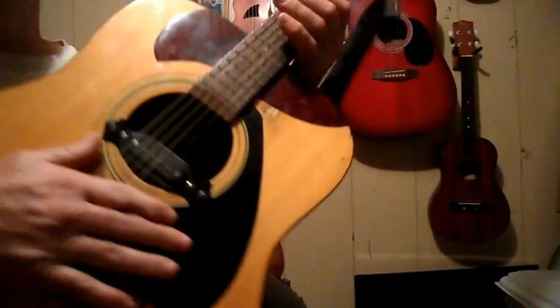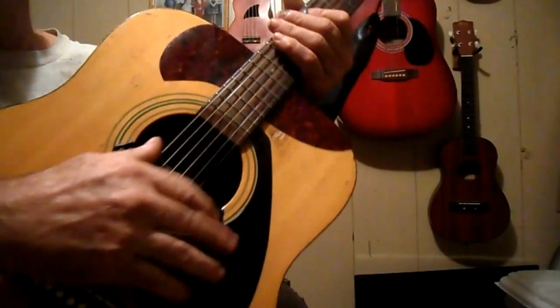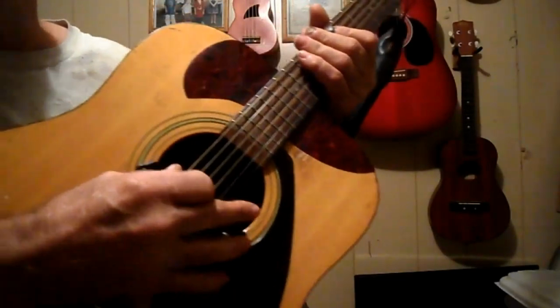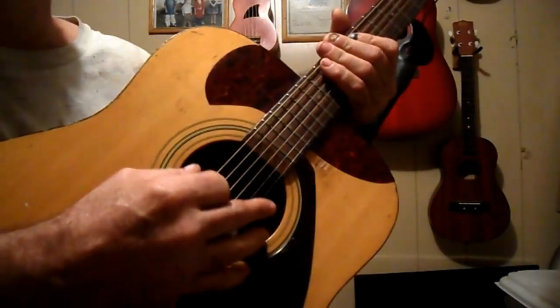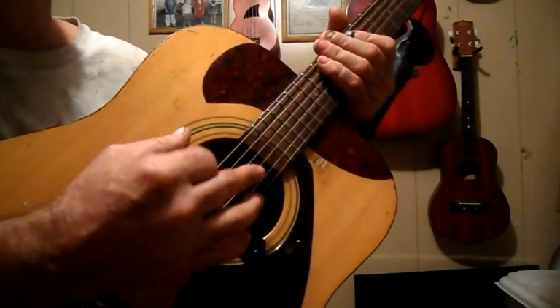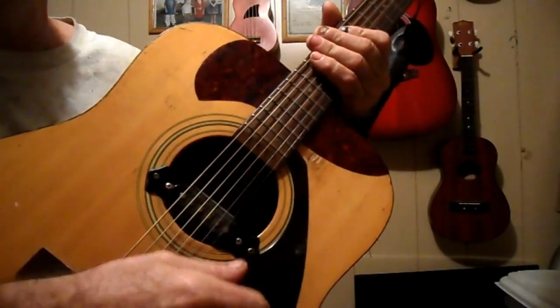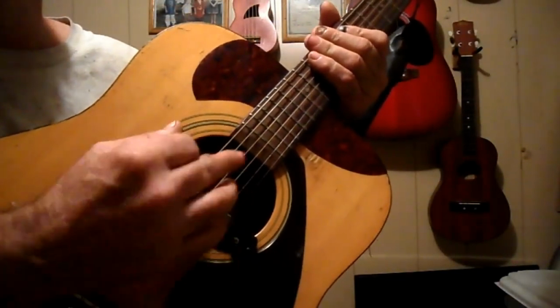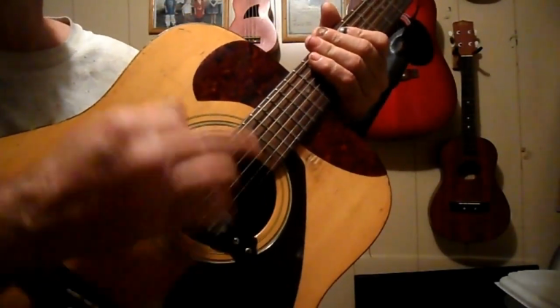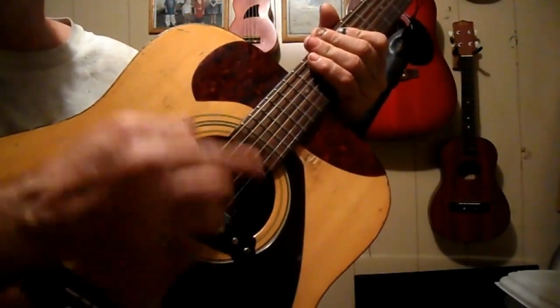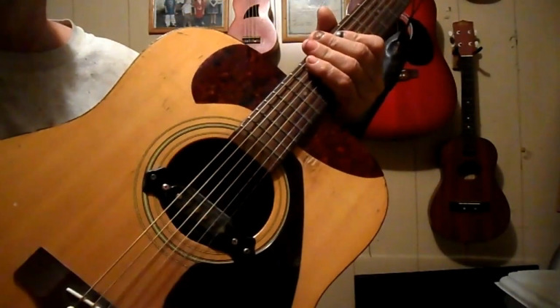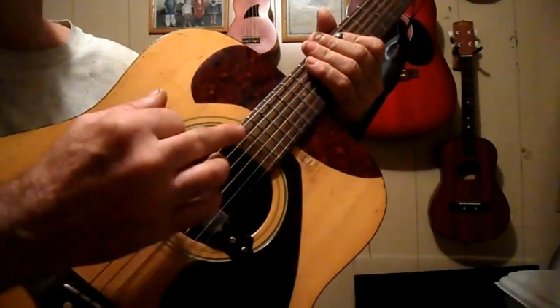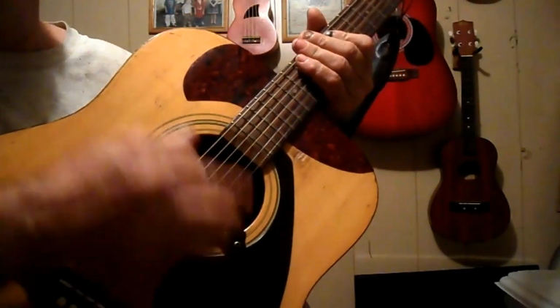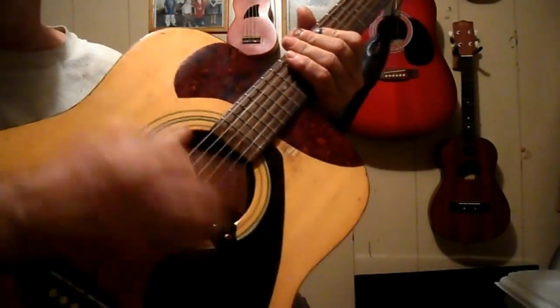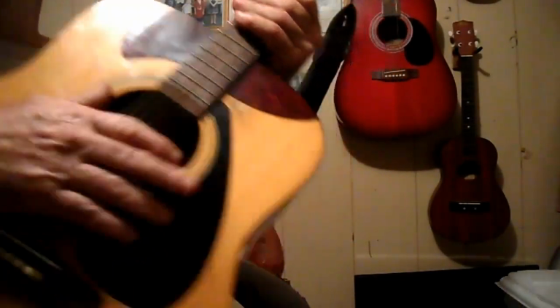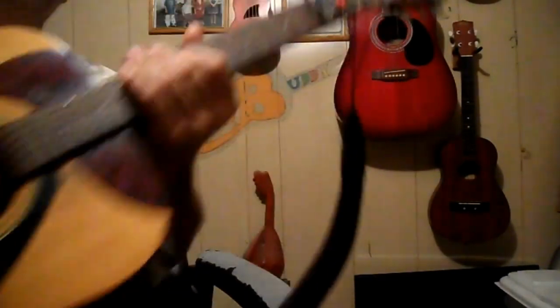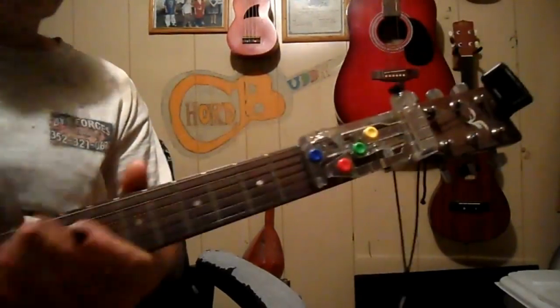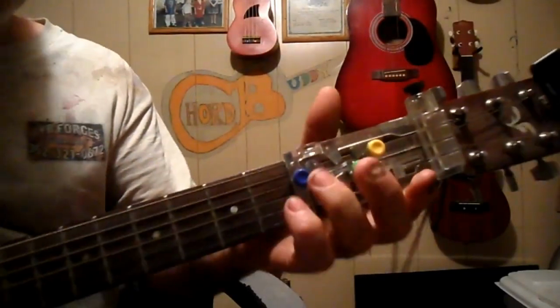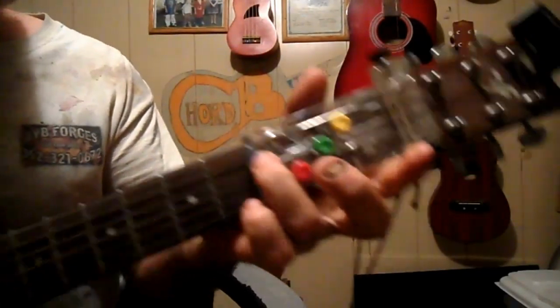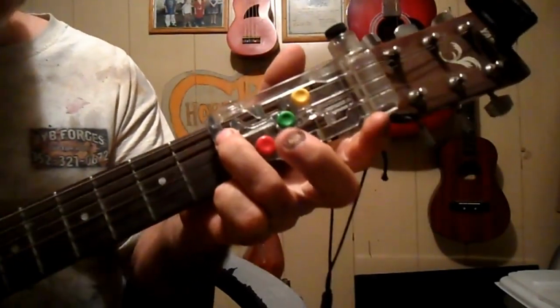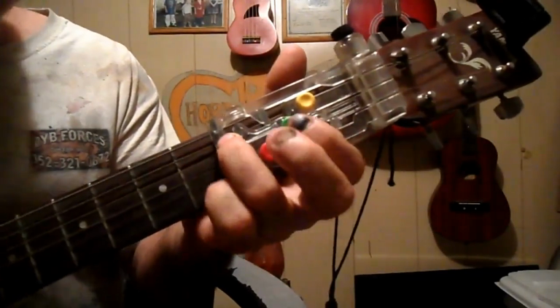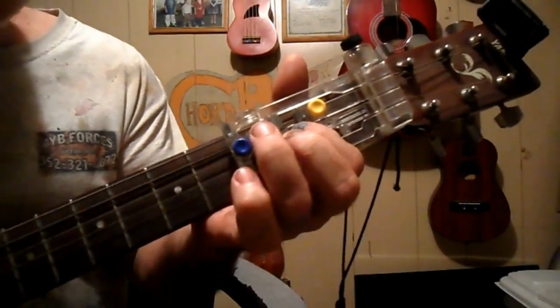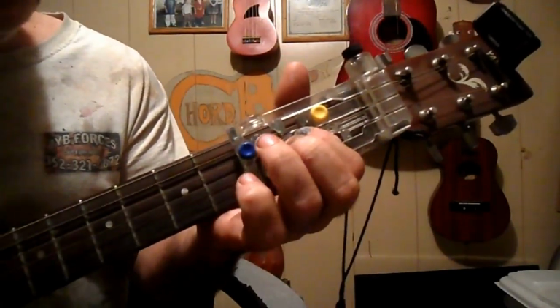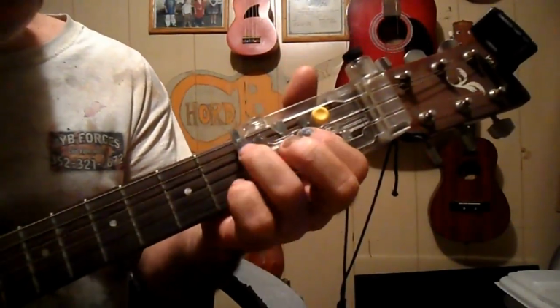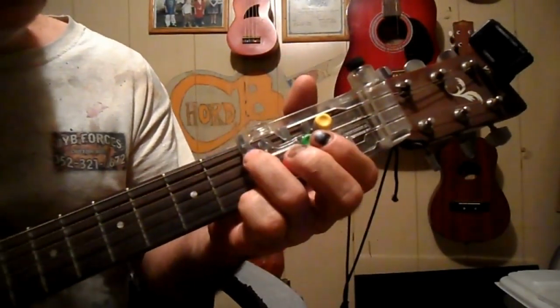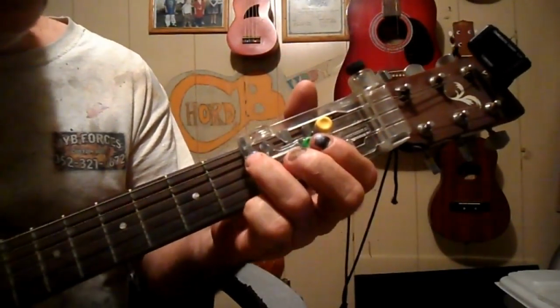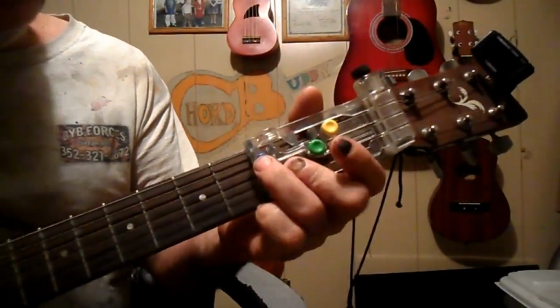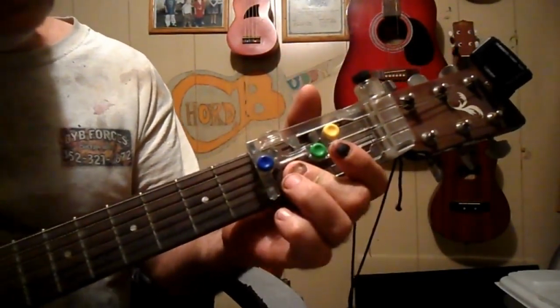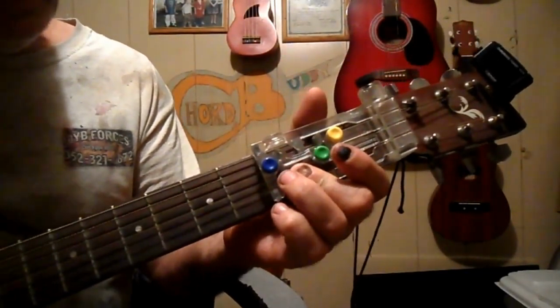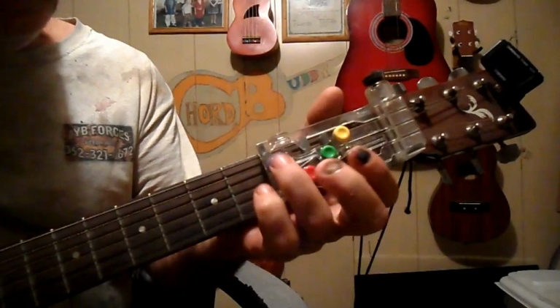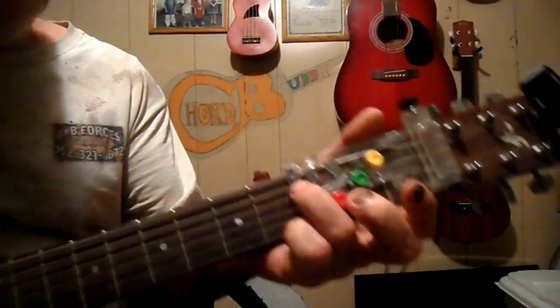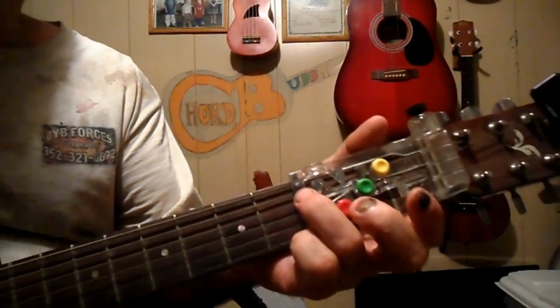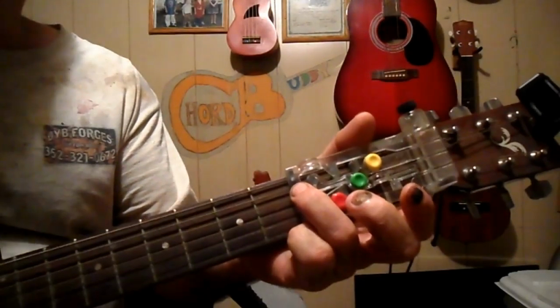The strumming pattern I'm going to be doing is going to be down, down, up, down, up, down, down, up, down, up. And it's going to start right here on this G, go to a C, come back to a G, go down to a D, and then back up to a G.